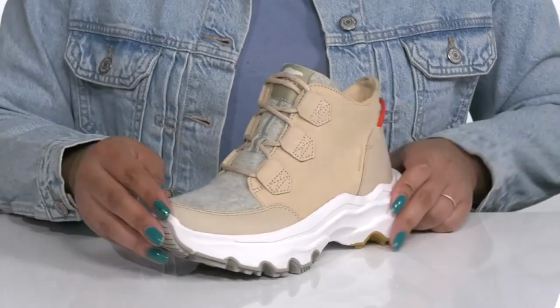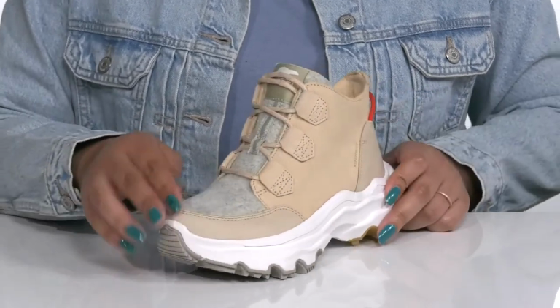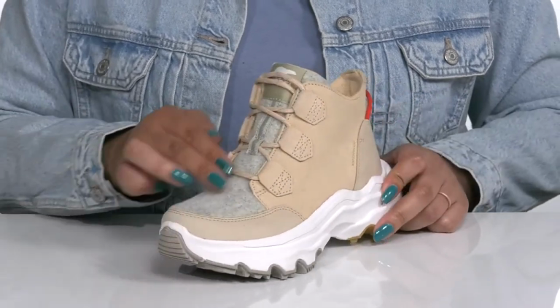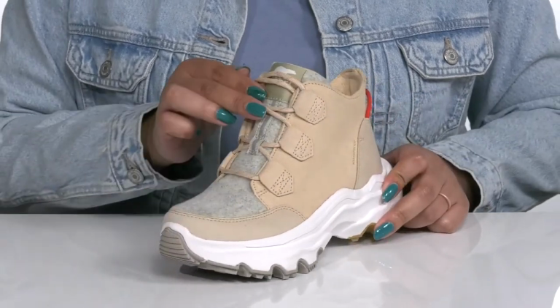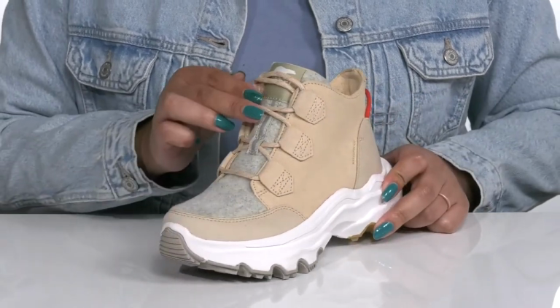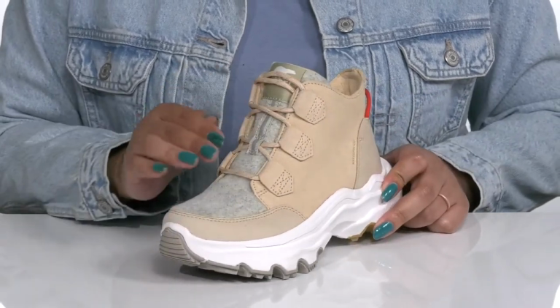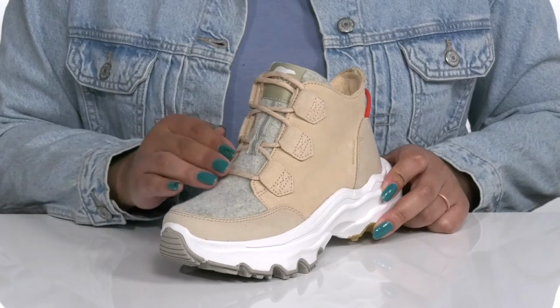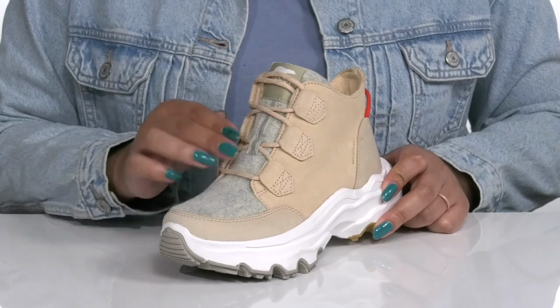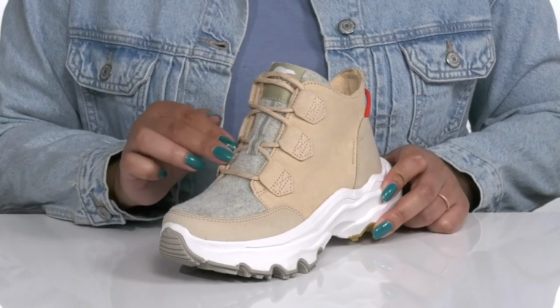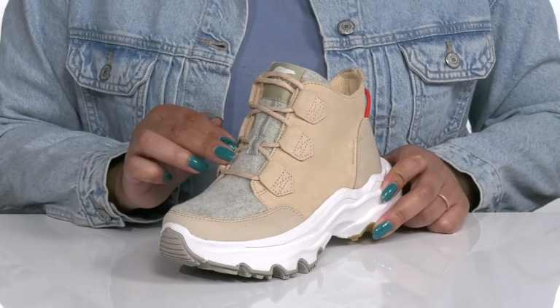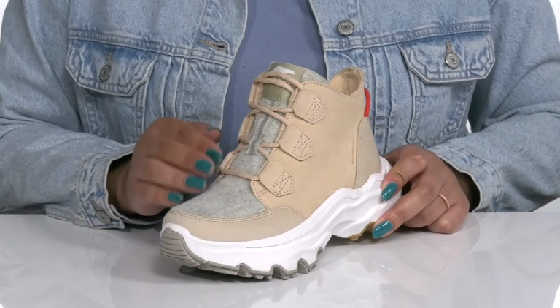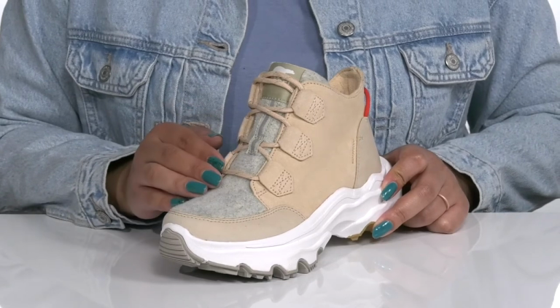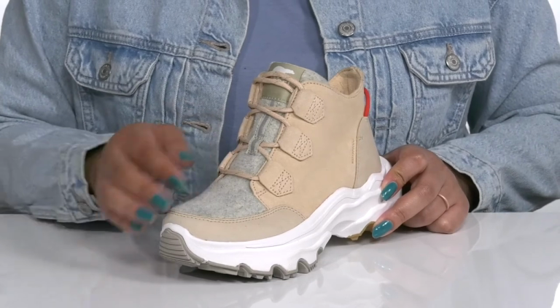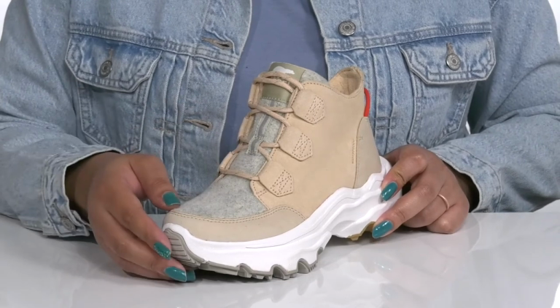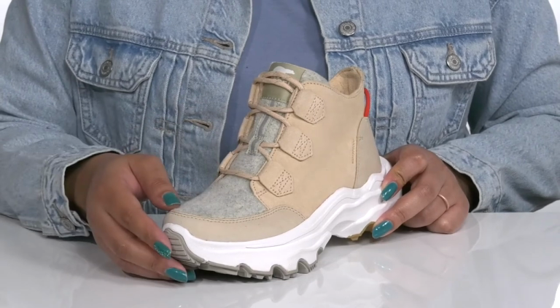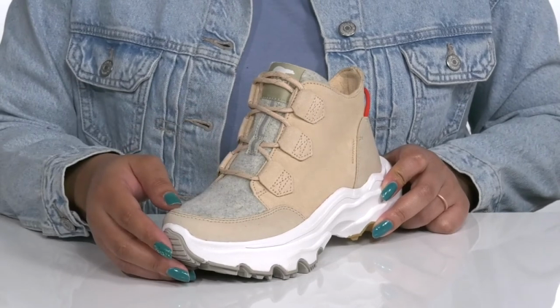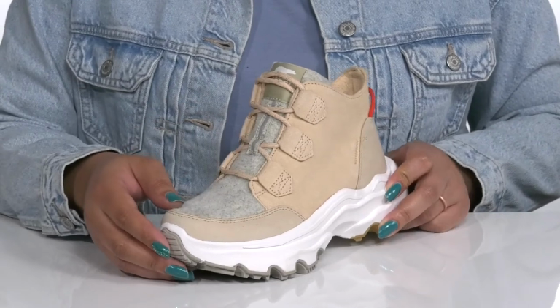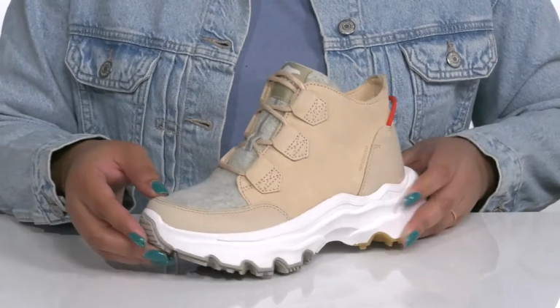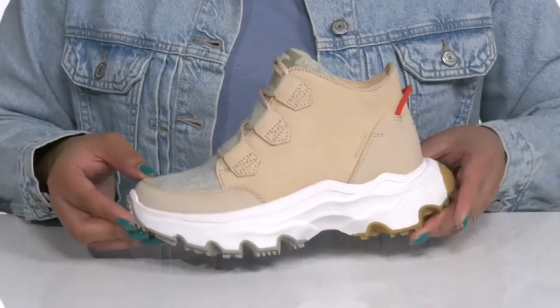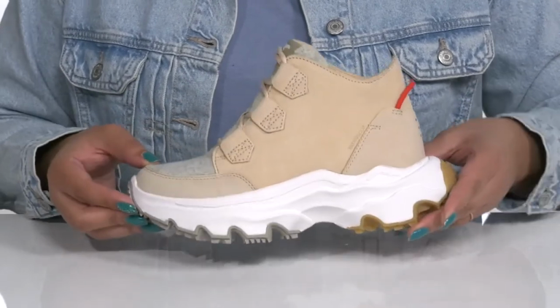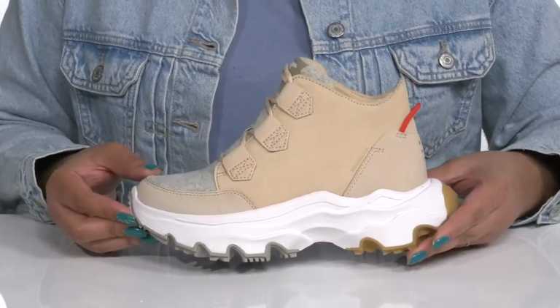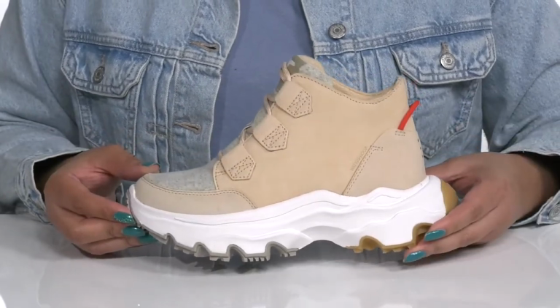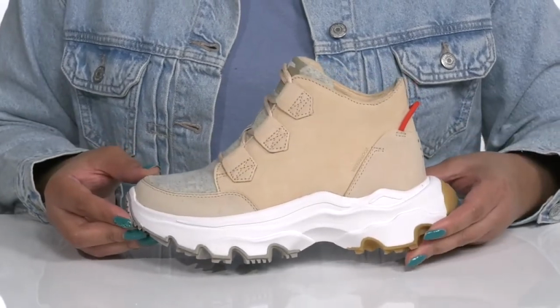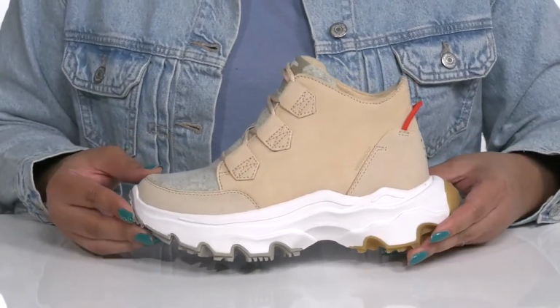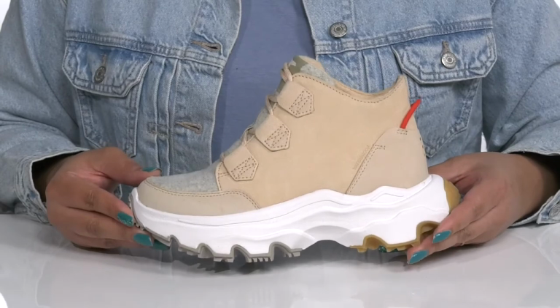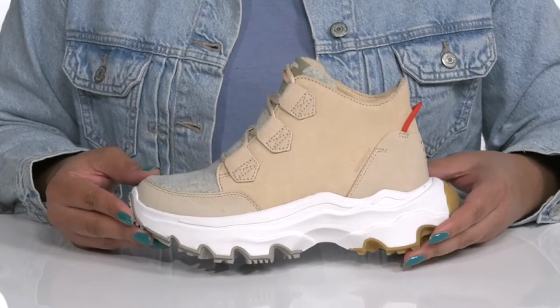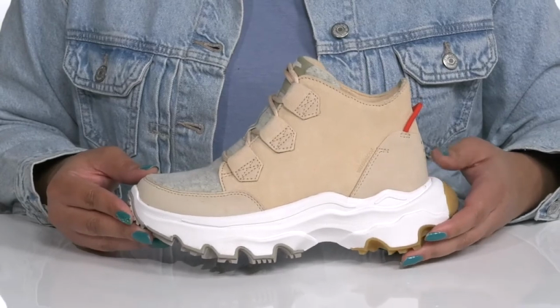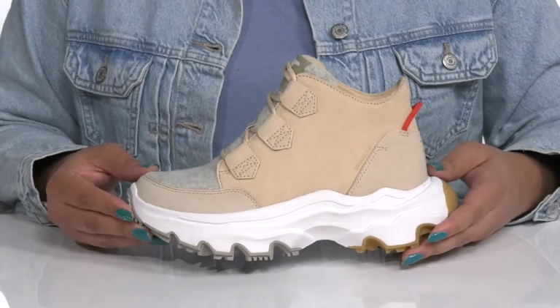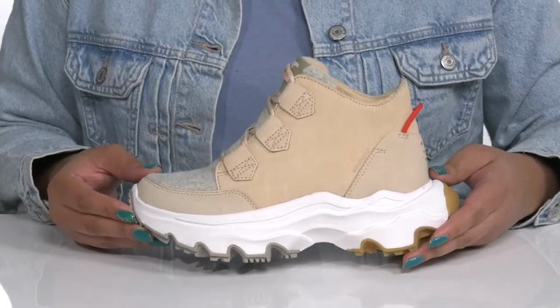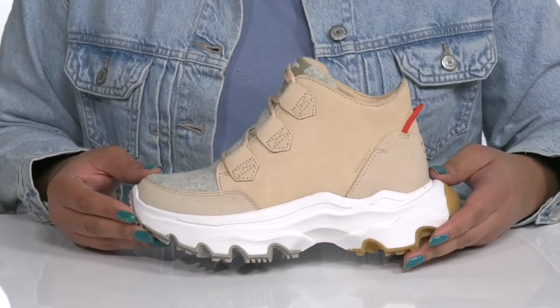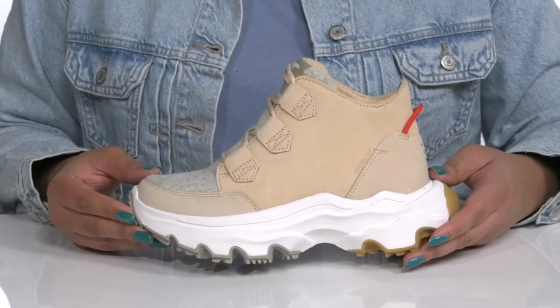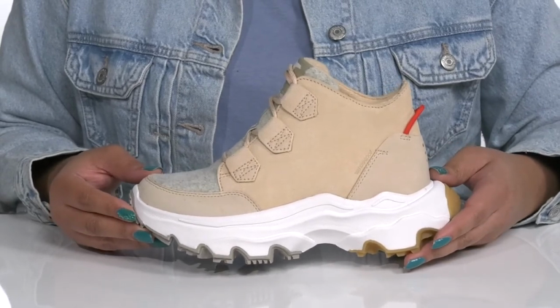They have a fuzzy texture on the tongue that adds contrast all while giving you a trendy look, and they're 100% waterproof so you can stay dry and fresh all season long.